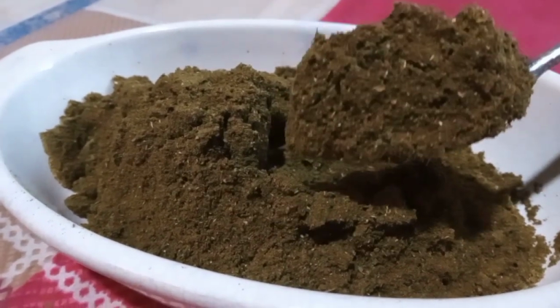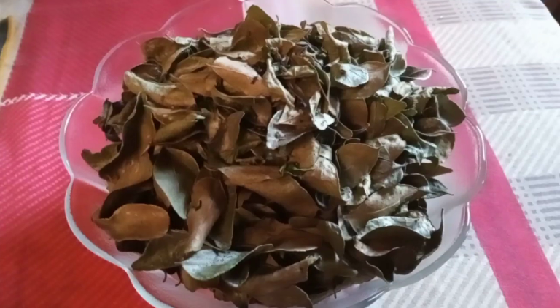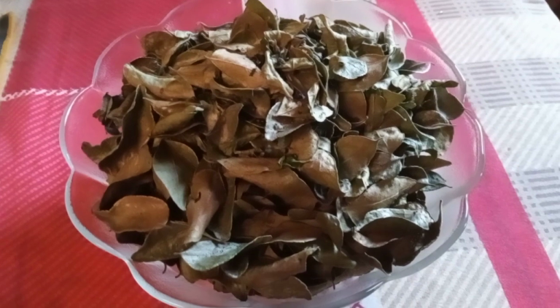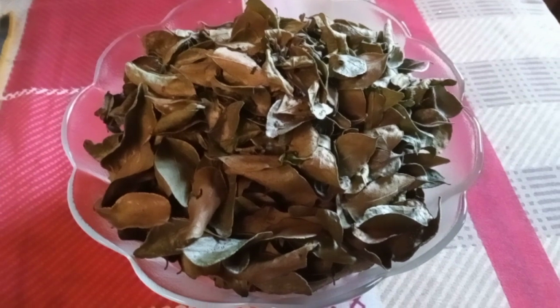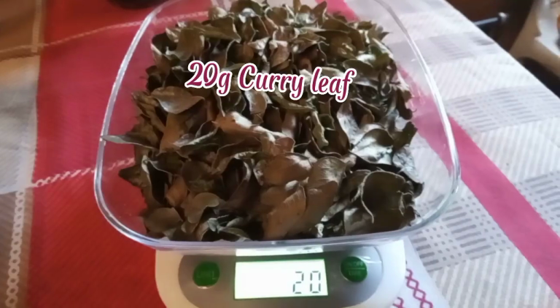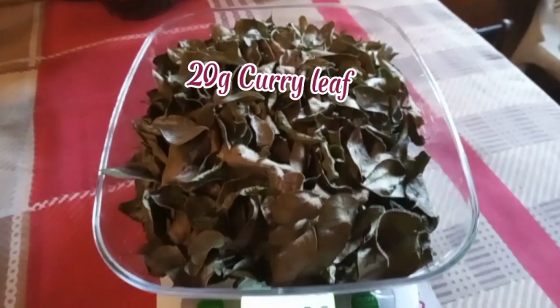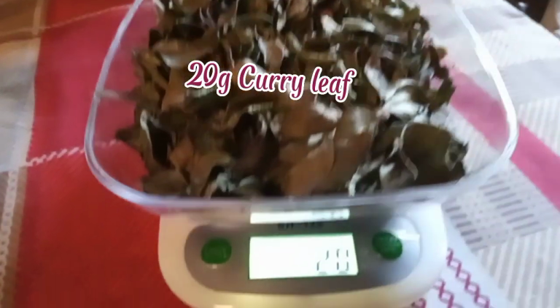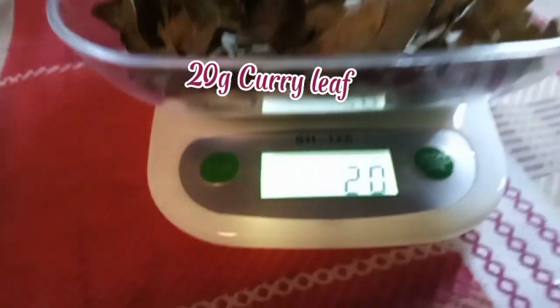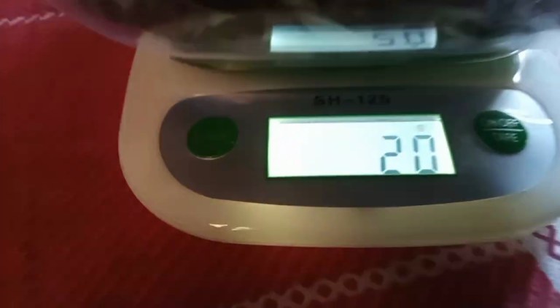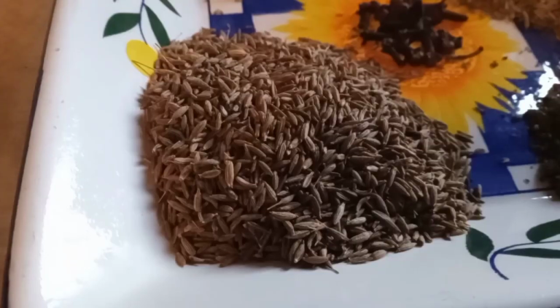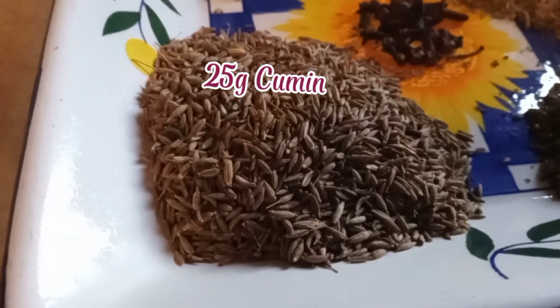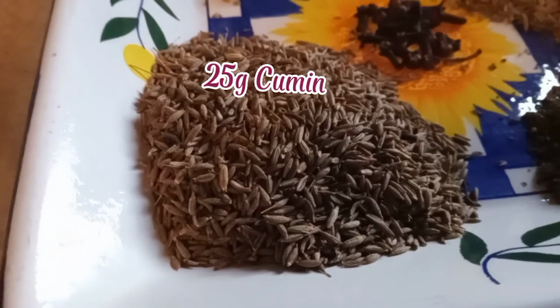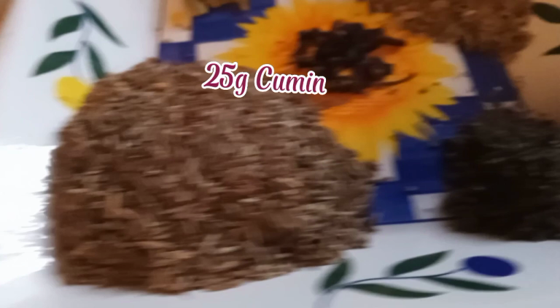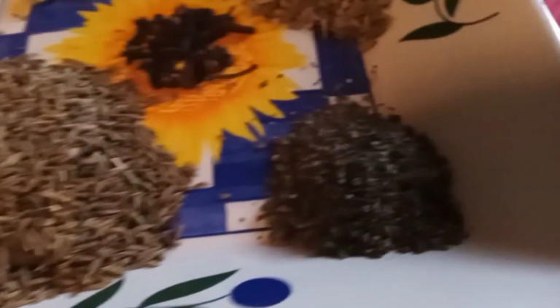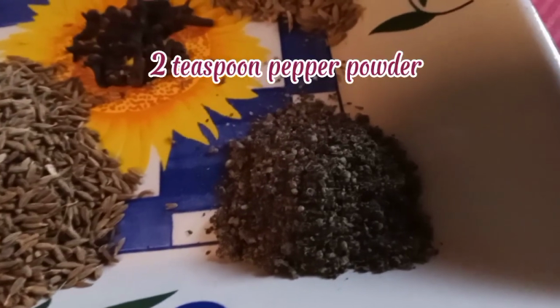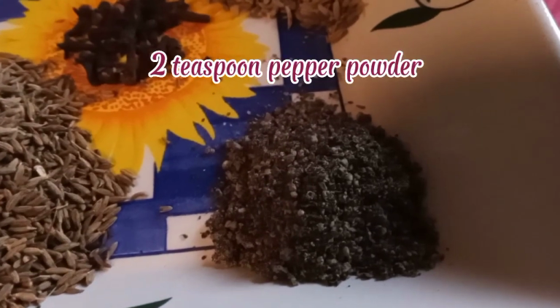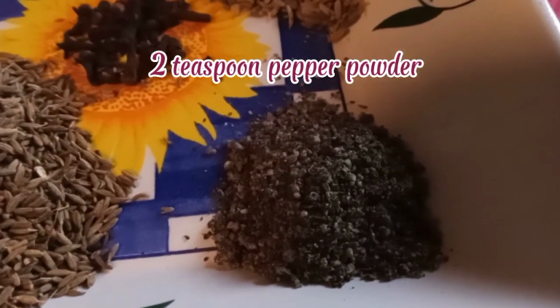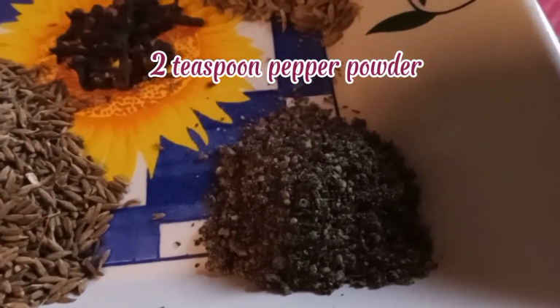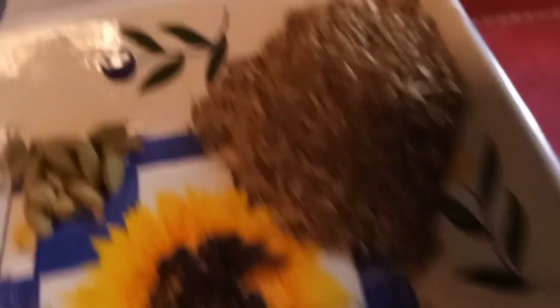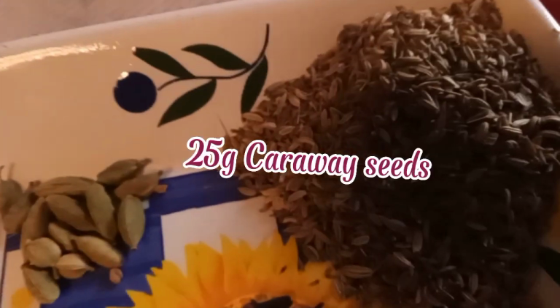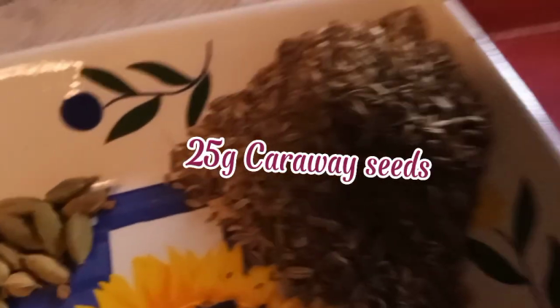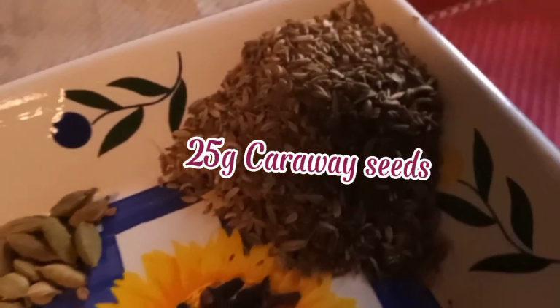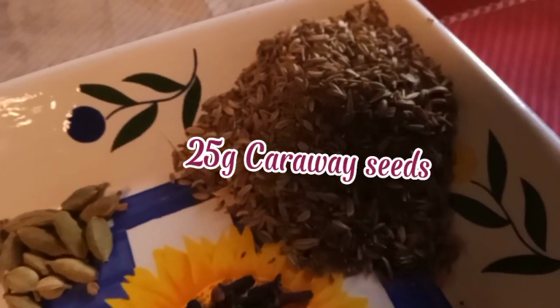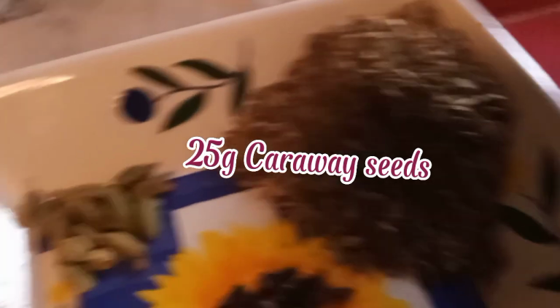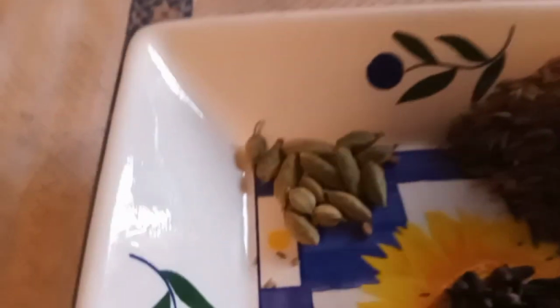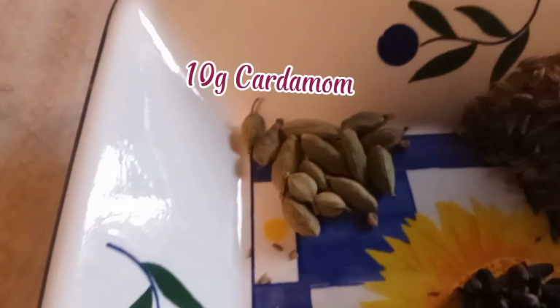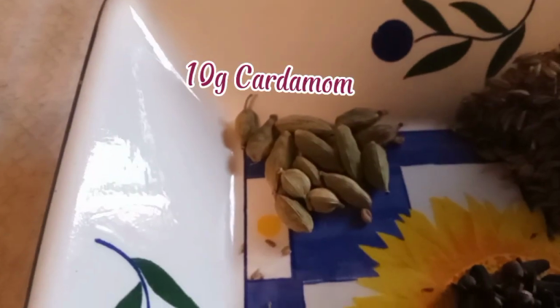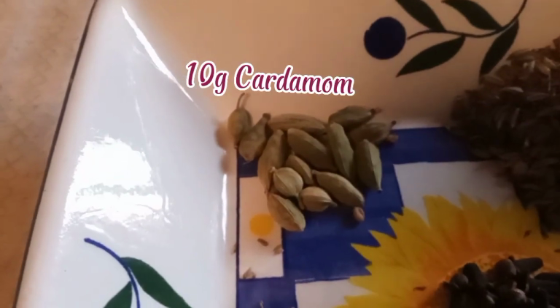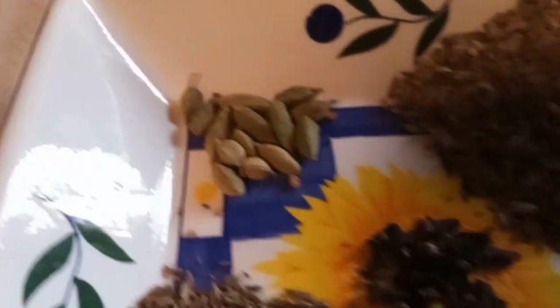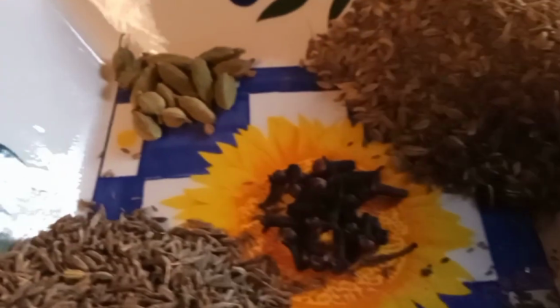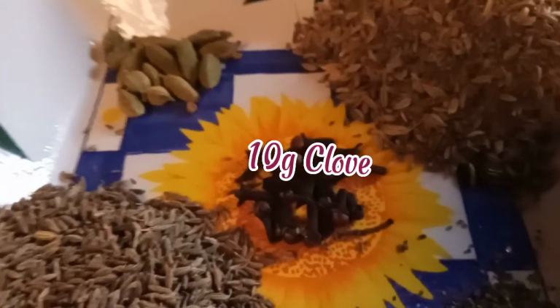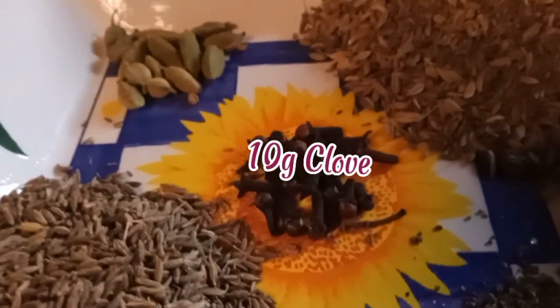Dried curry leaf 20 grams, curry leaf 25 grams, cumin 2 teaspoons, pepper powder 25 grams, caraway seeds 10 grams, cardamom 10 grams, clove.